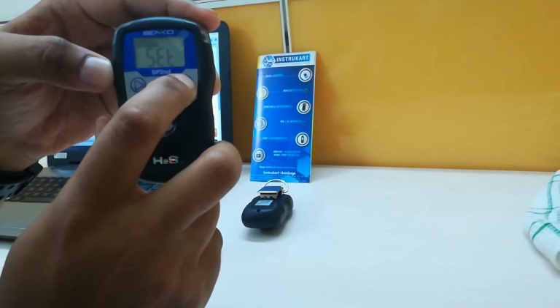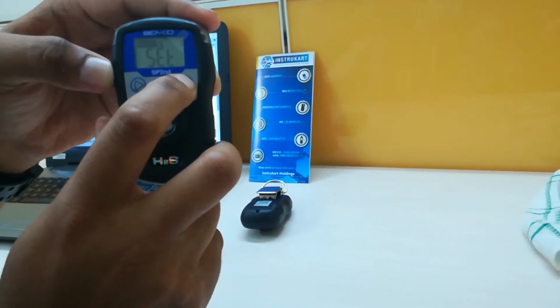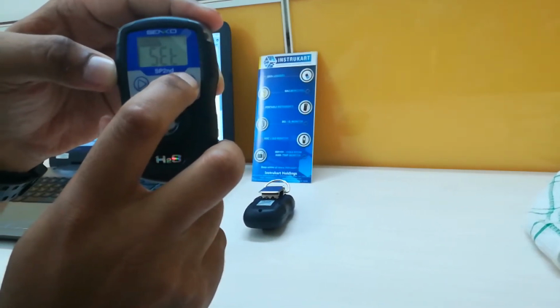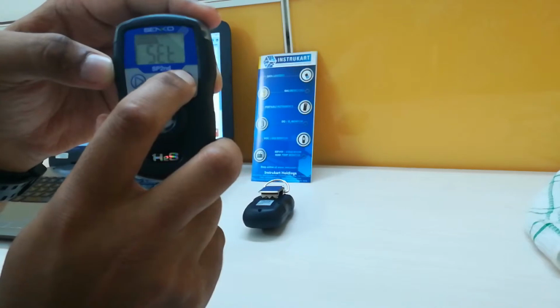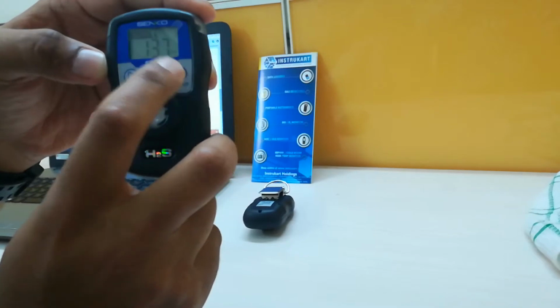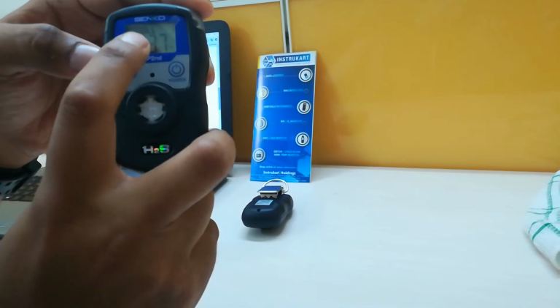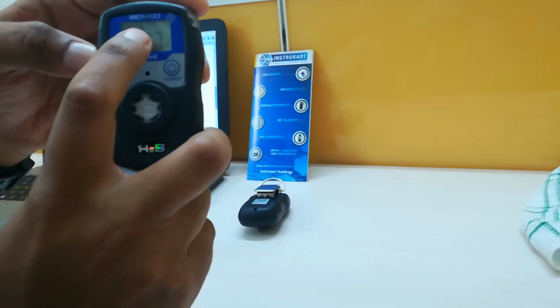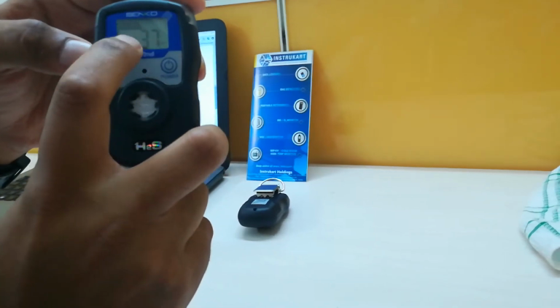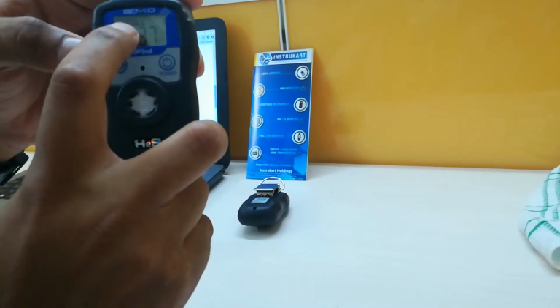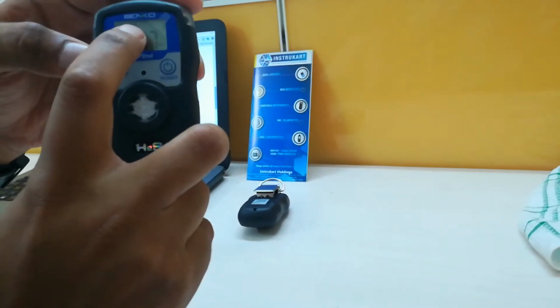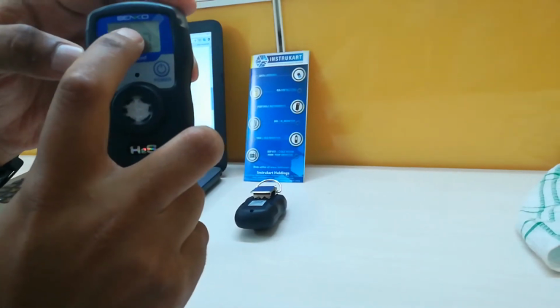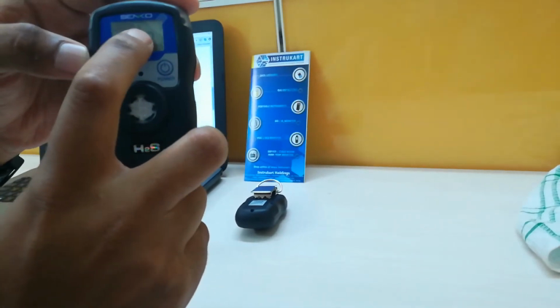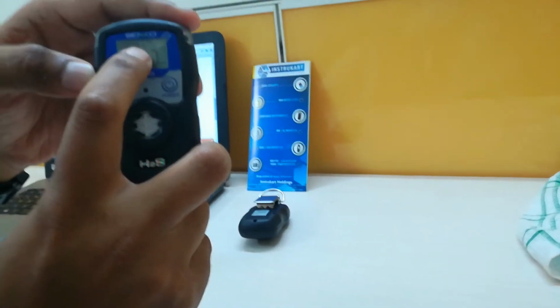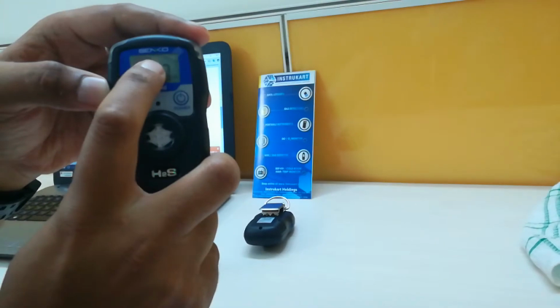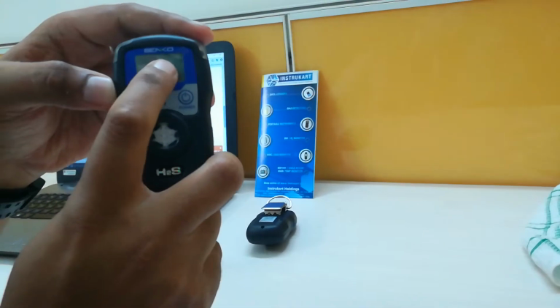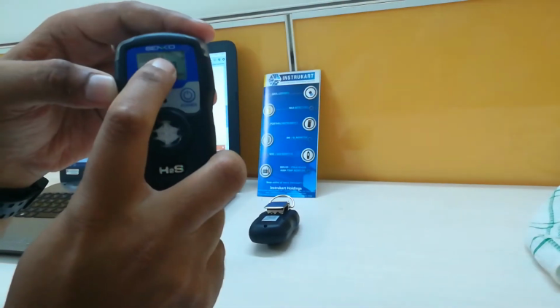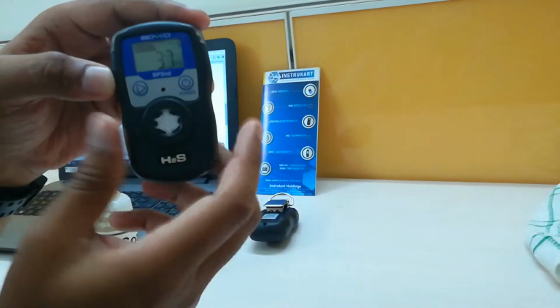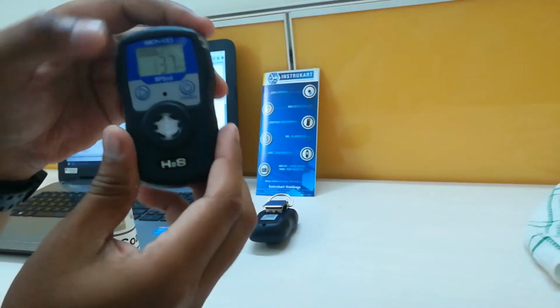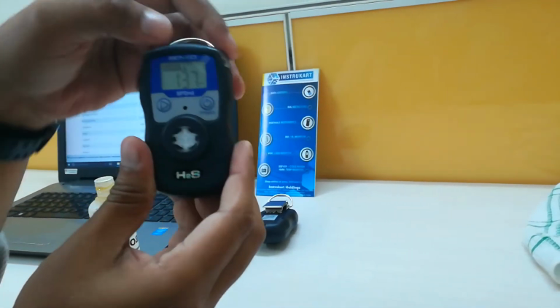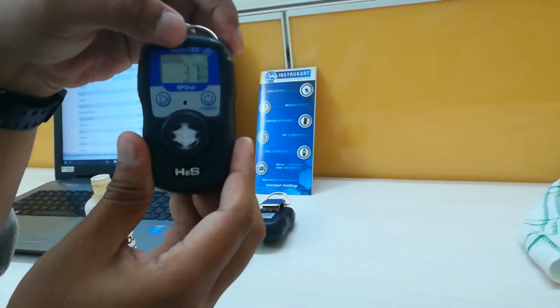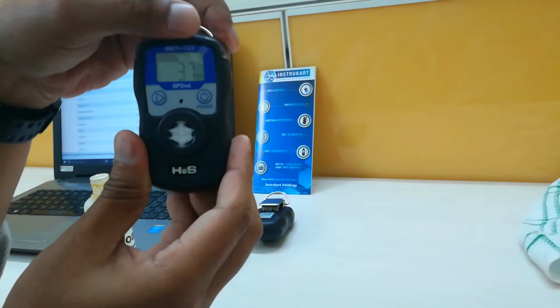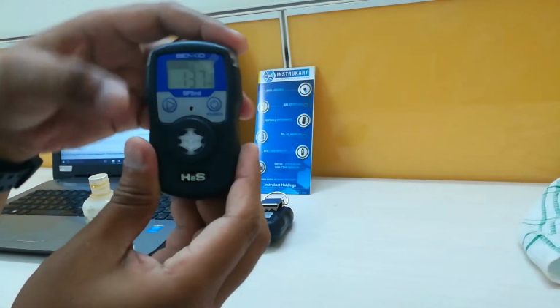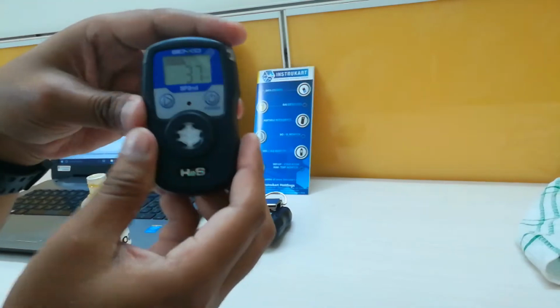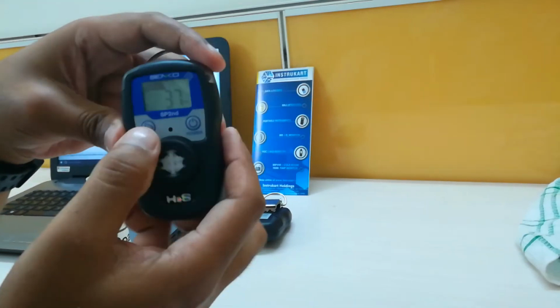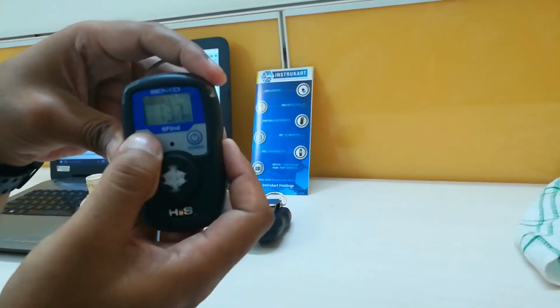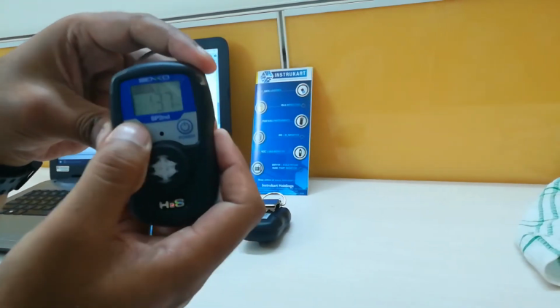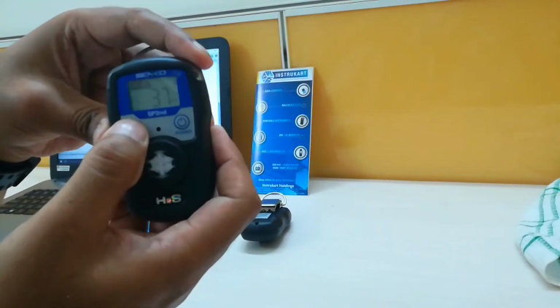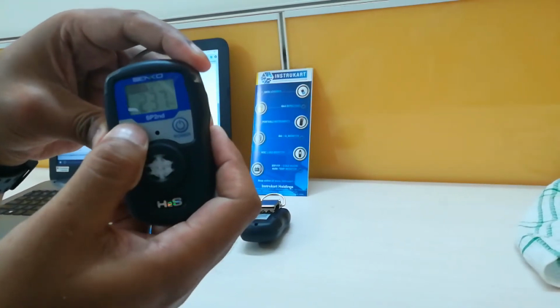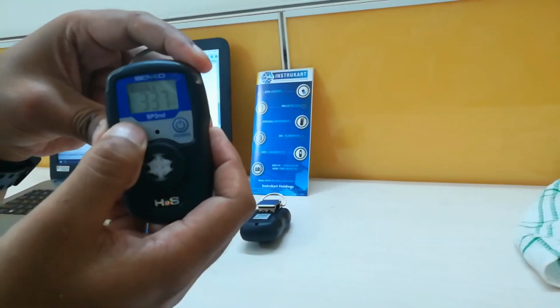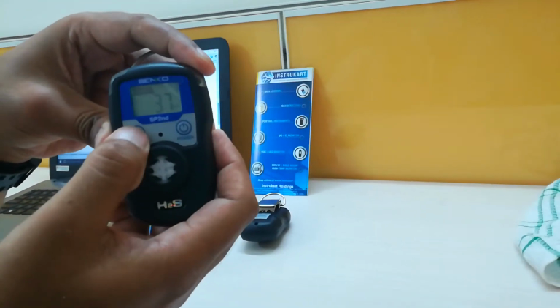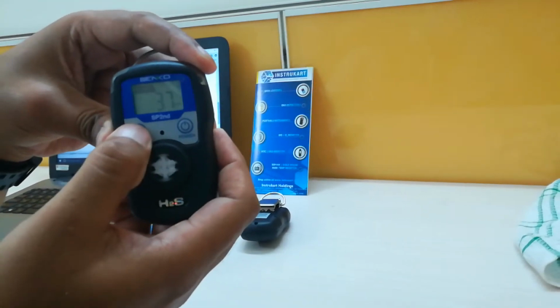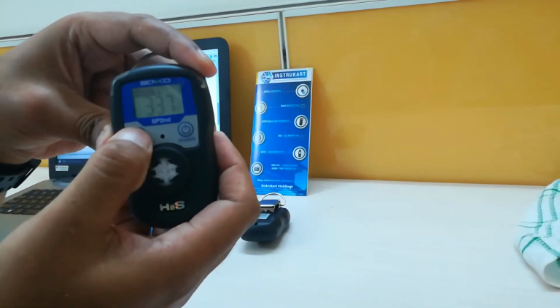You can have two alarm settings on this device. You can see the second alarm blinking on the display, so you can configure two separate alarm levels.